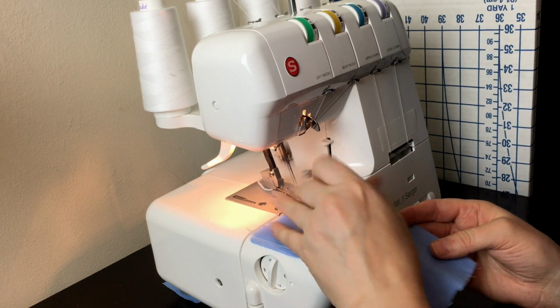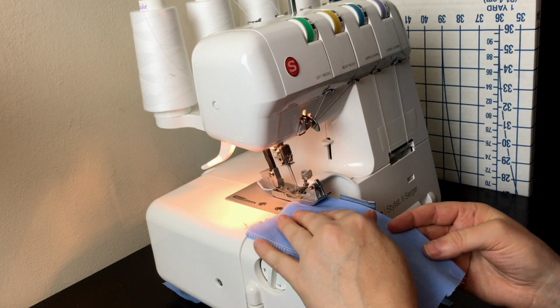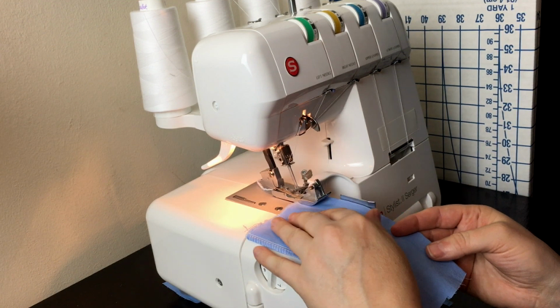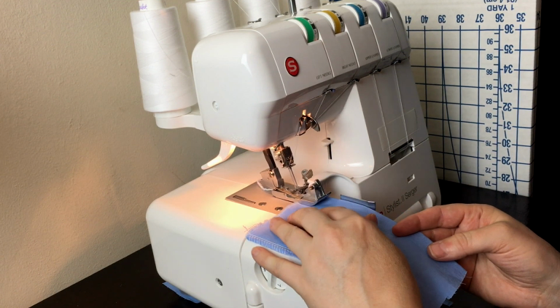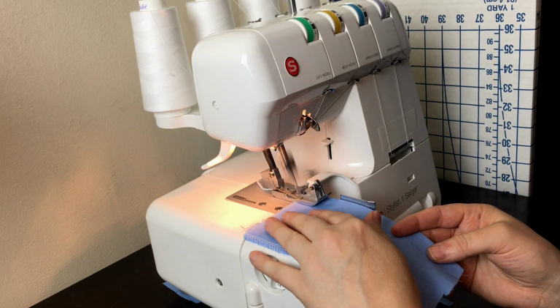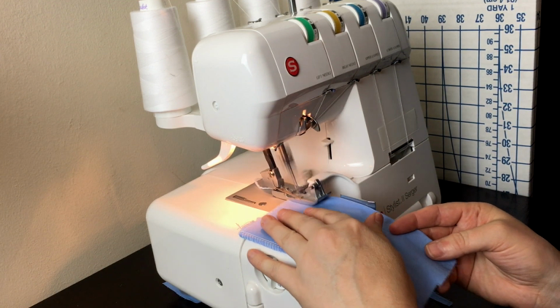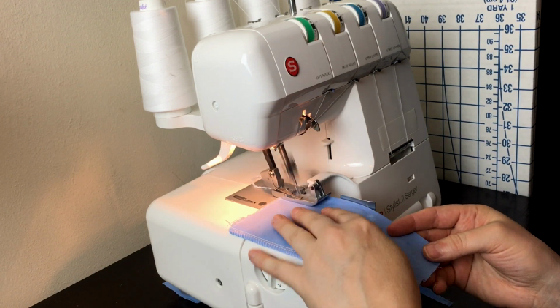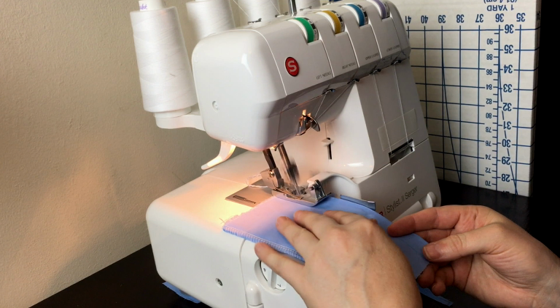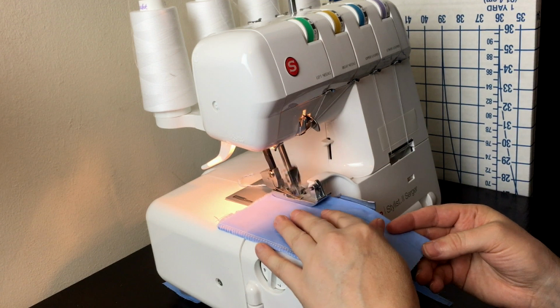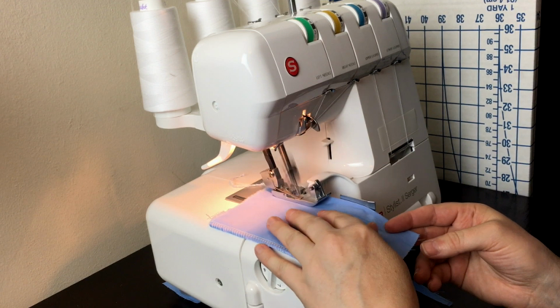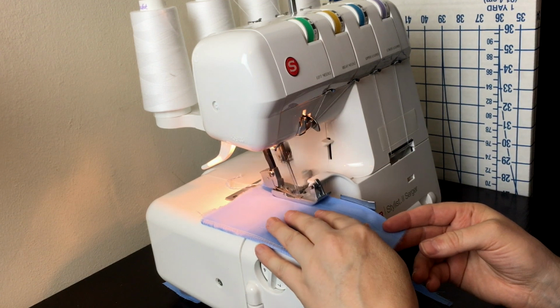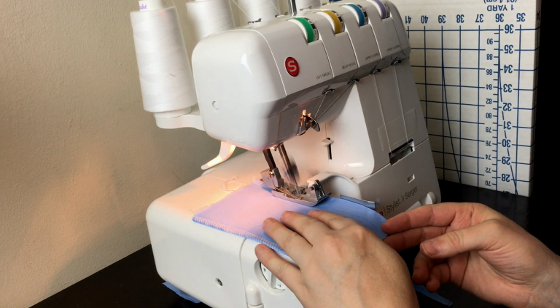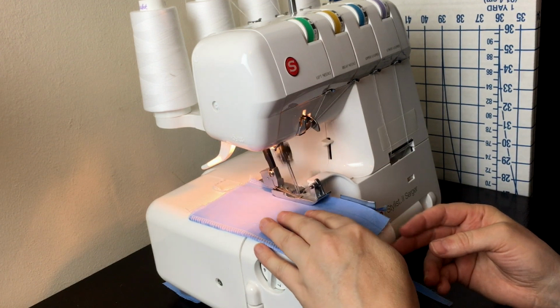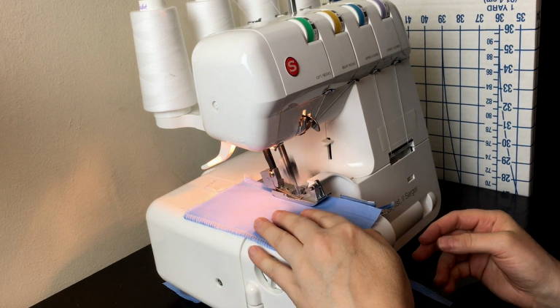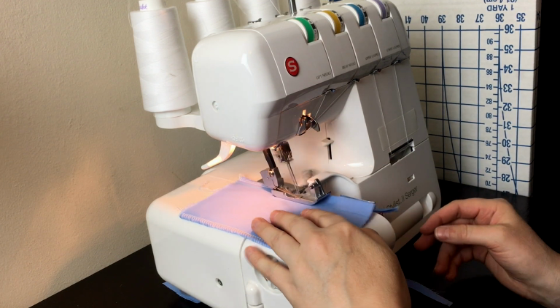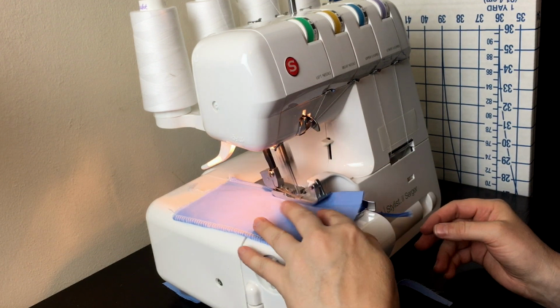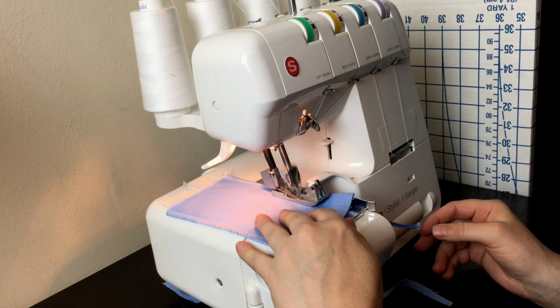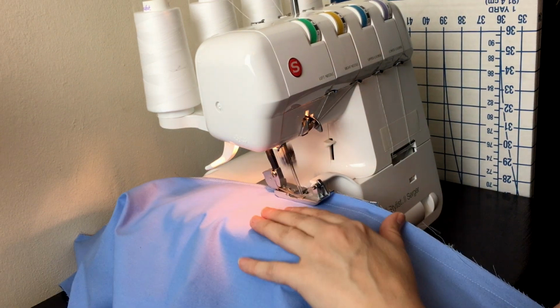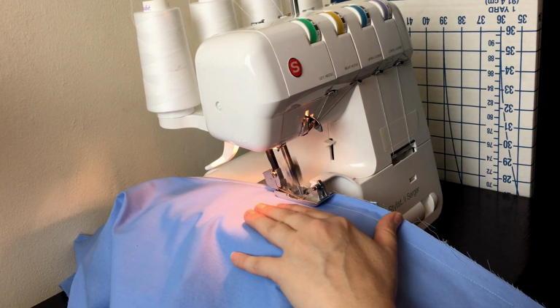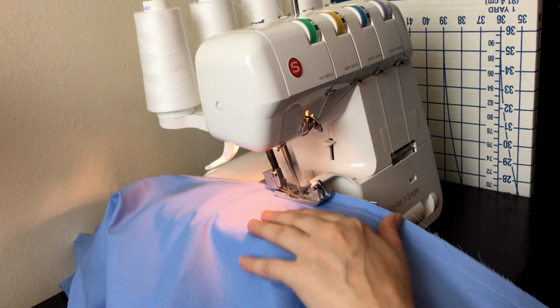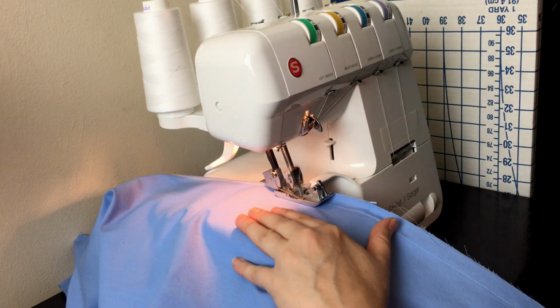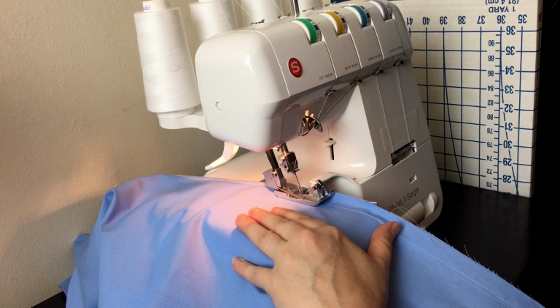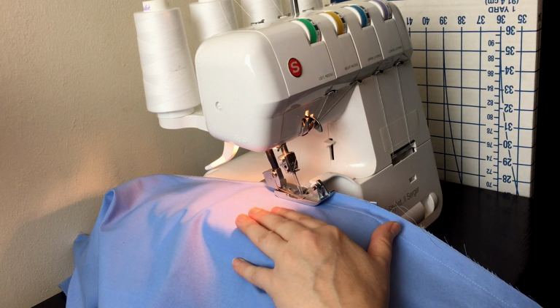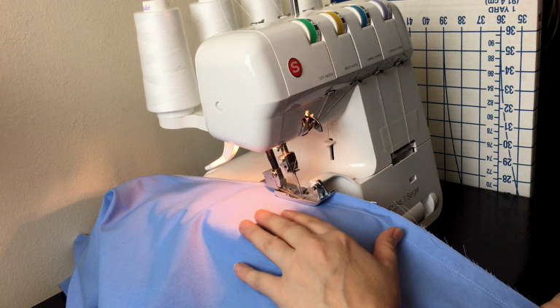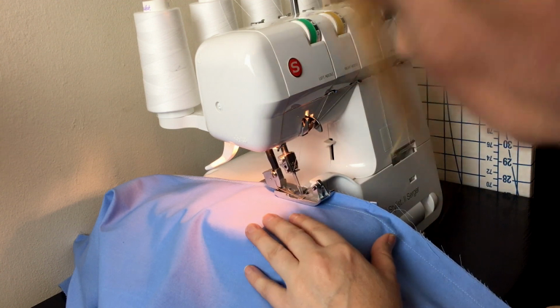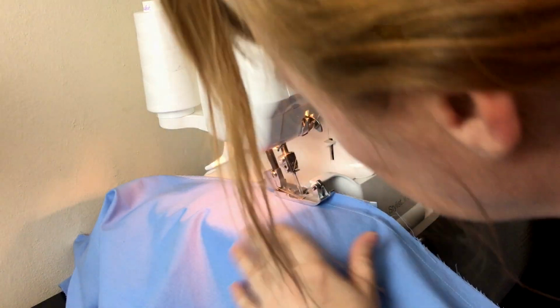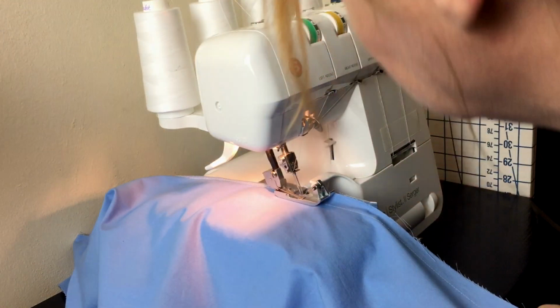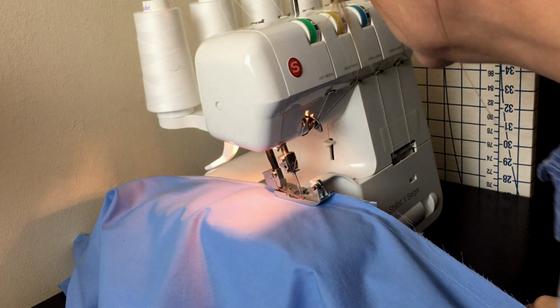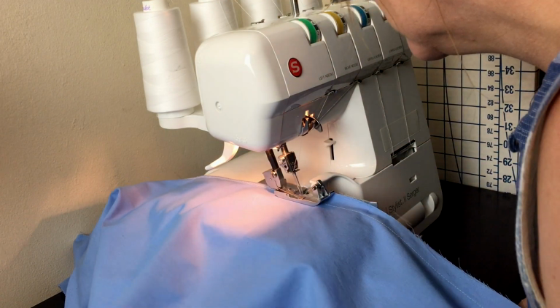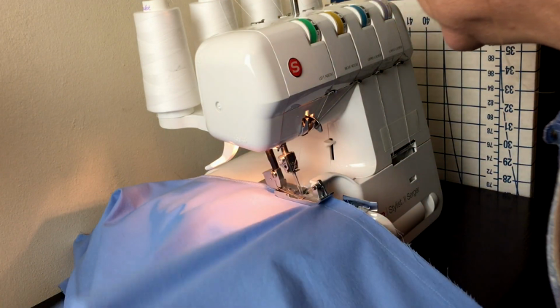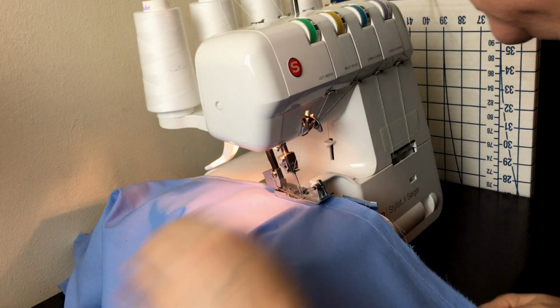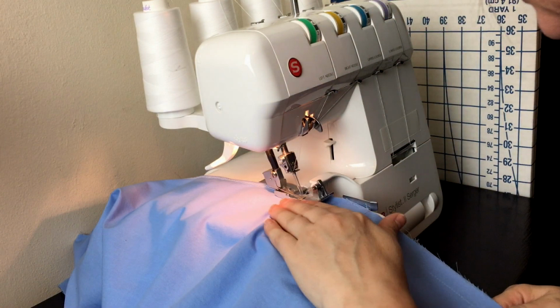The next part is sewing the side seams — this is really good practice. I am much more rusty than I realized. There are little wavy spots in my seam, and that's exactly why I'm practicing.